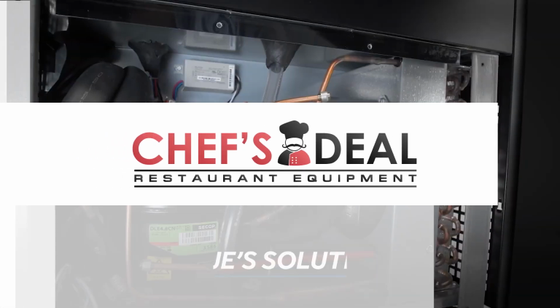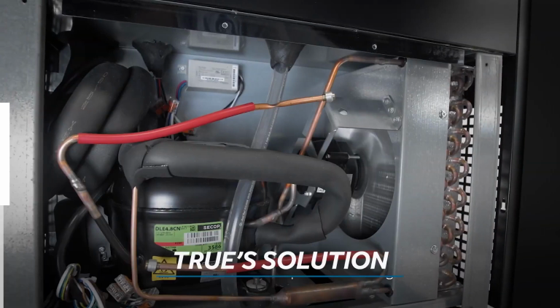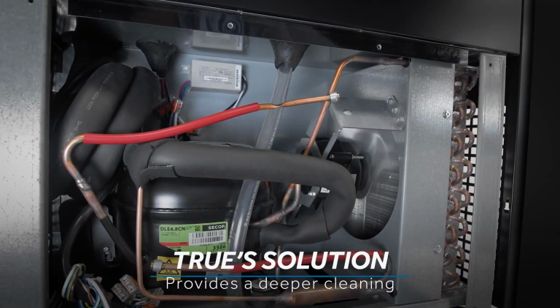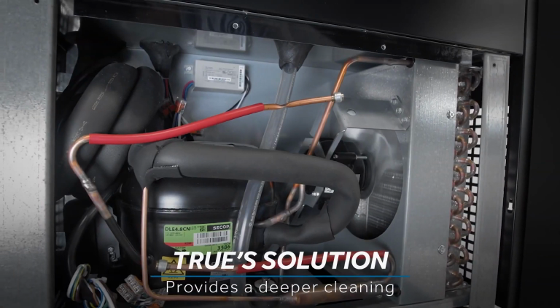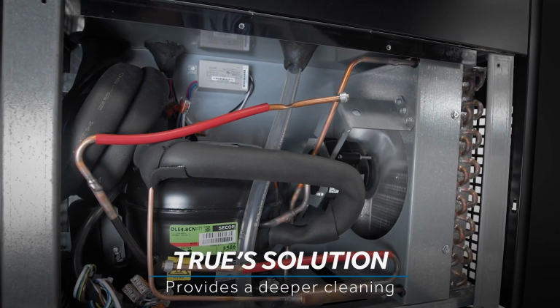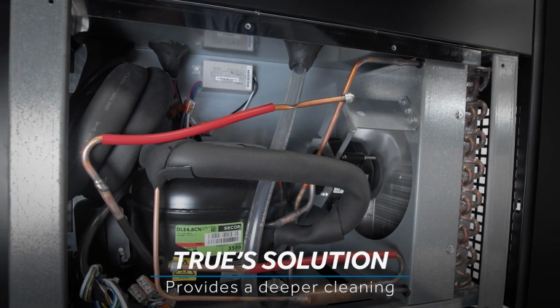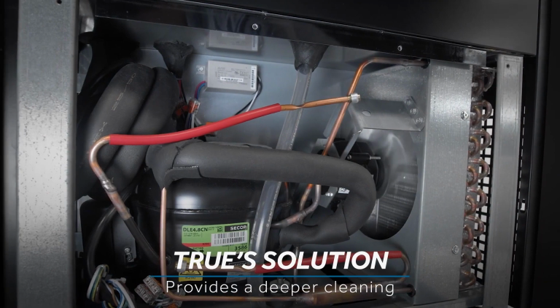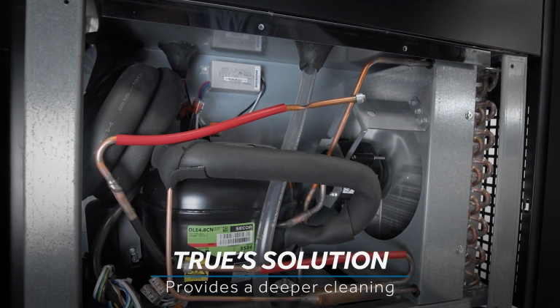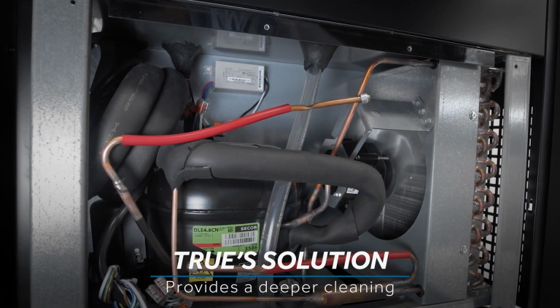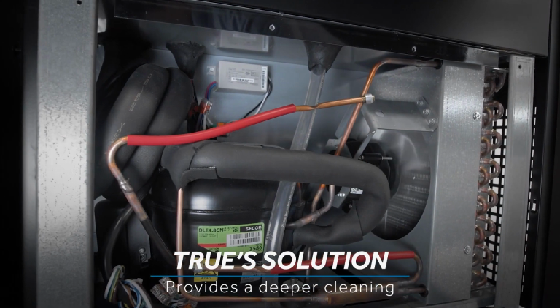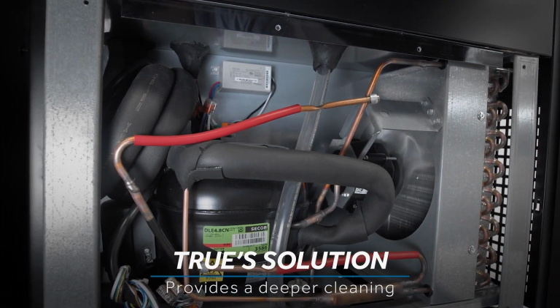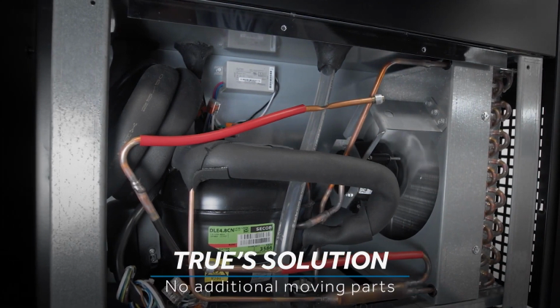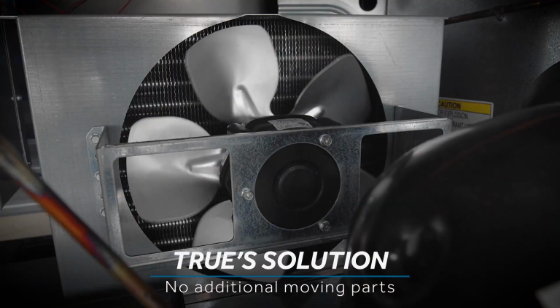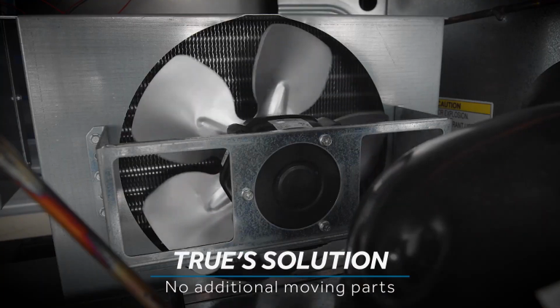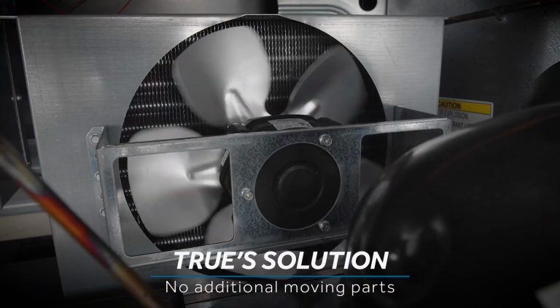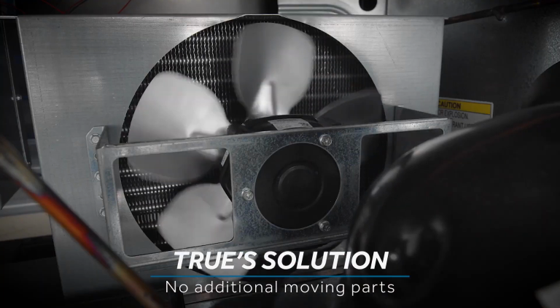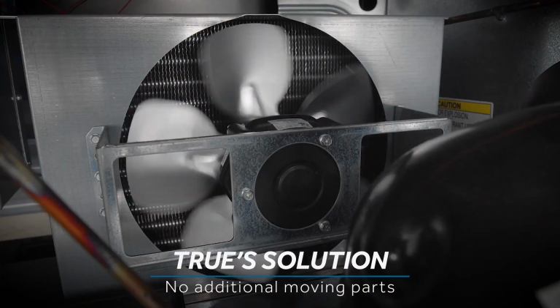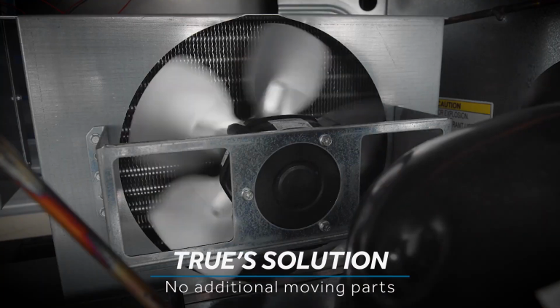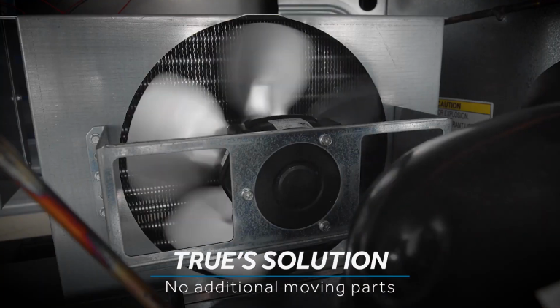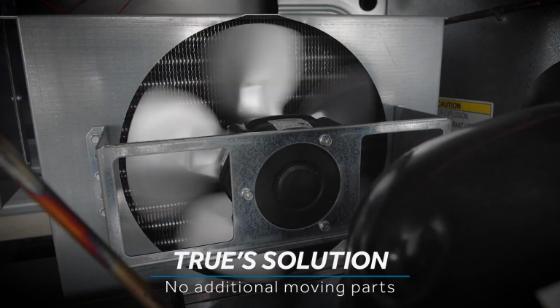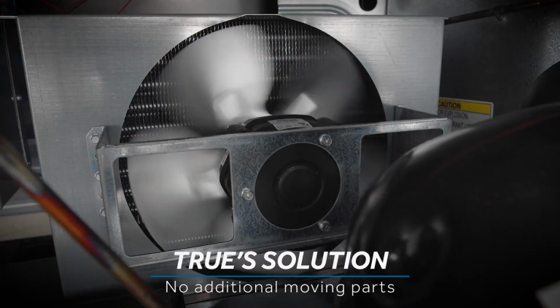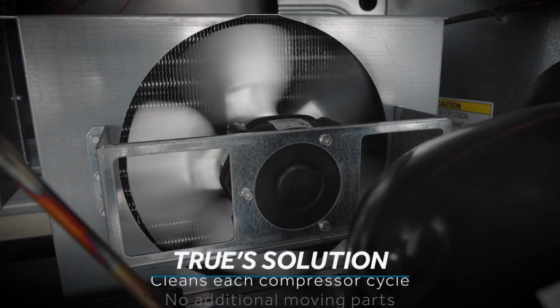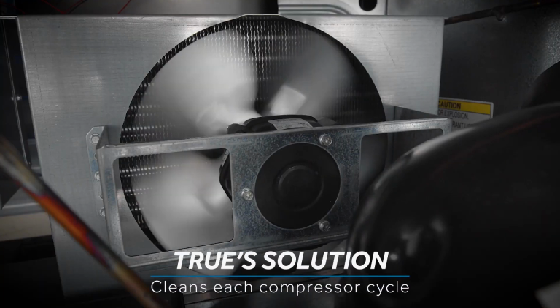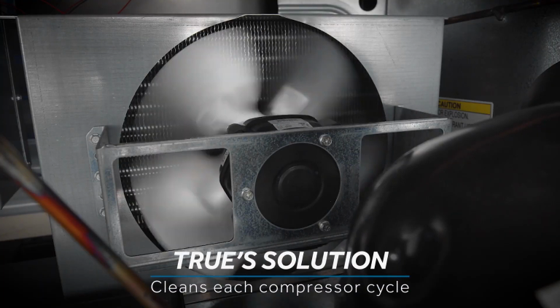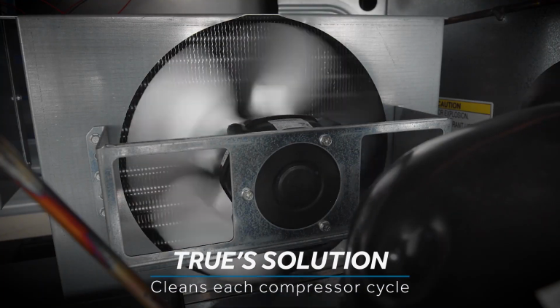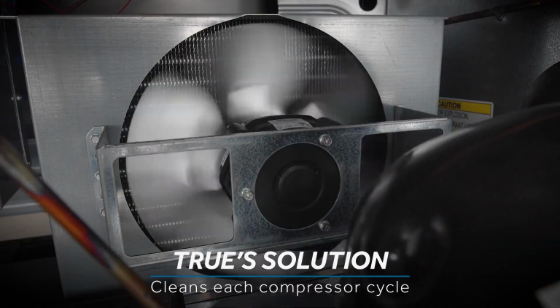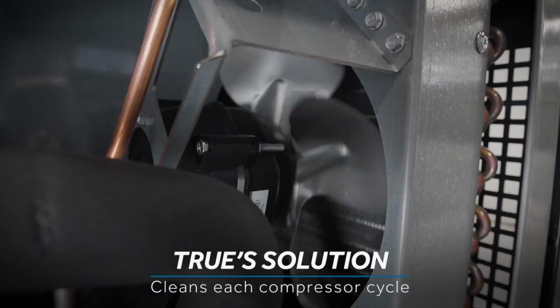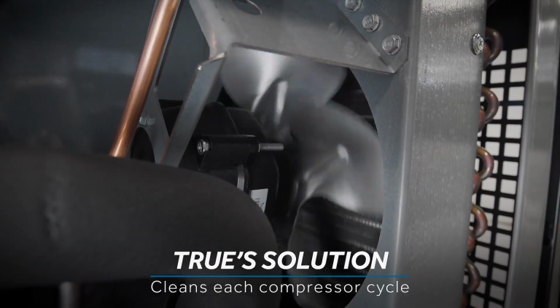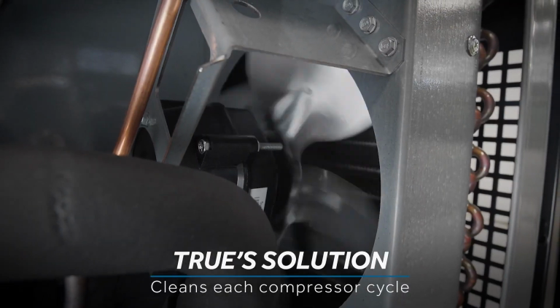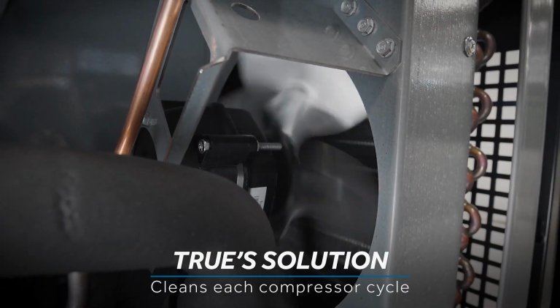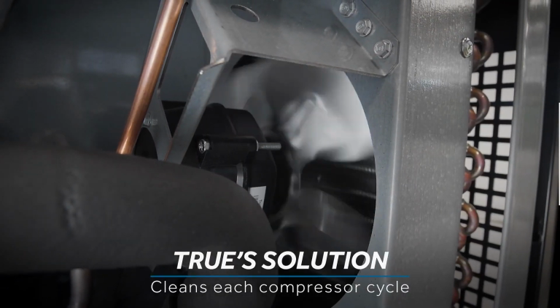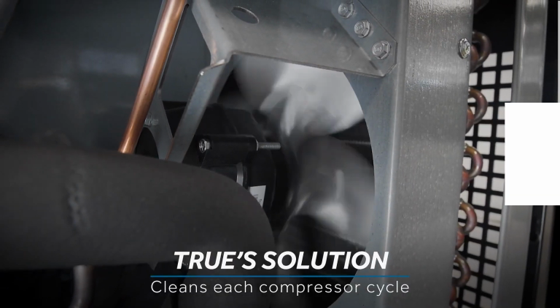Tru's solution provides a deeper cleaning without additional moving parts. Because it cleans each time the compressor runs, the system is cleaned numerous times throughout the day.